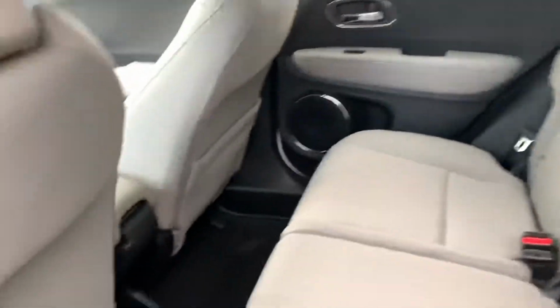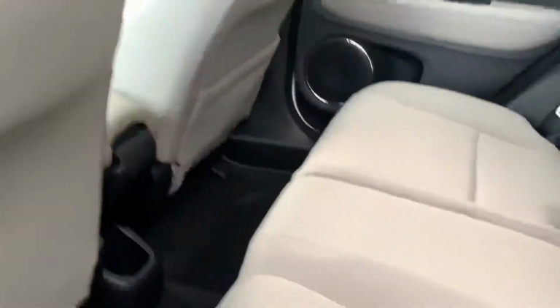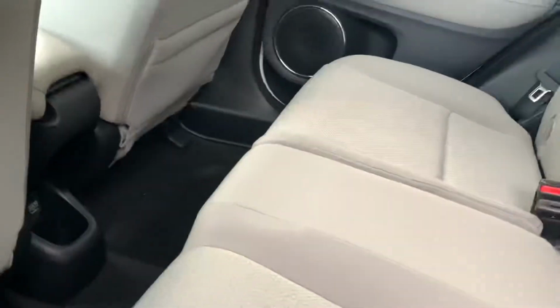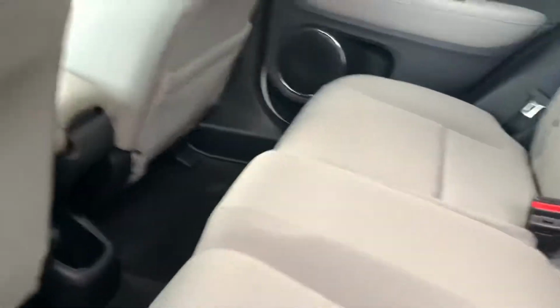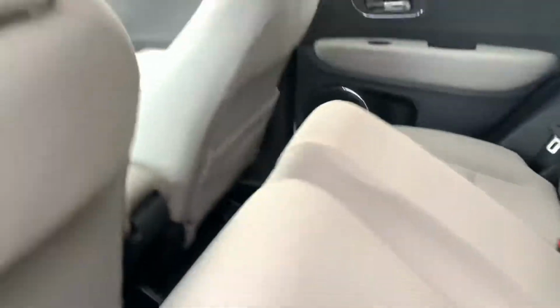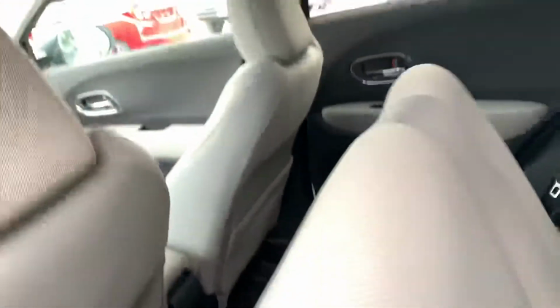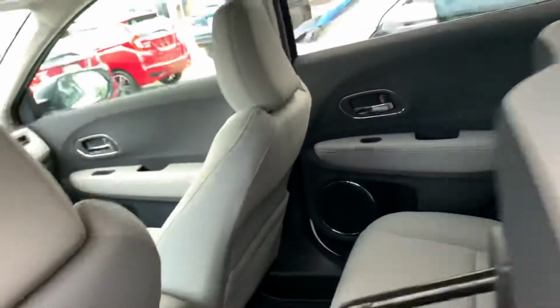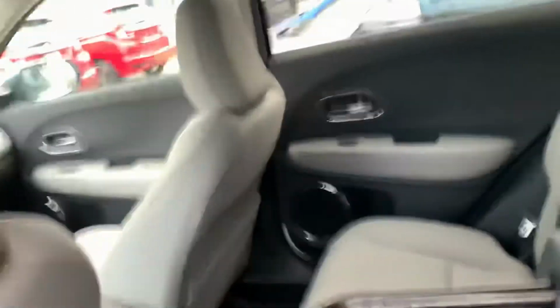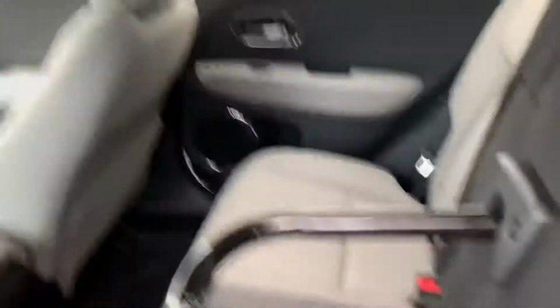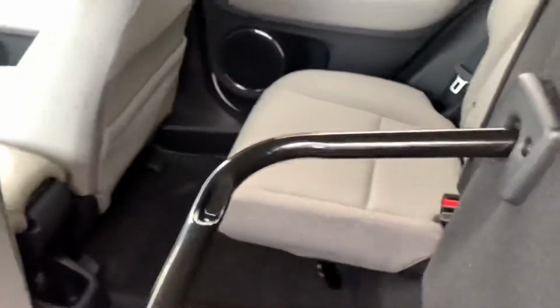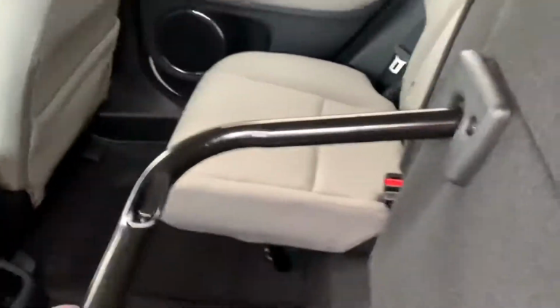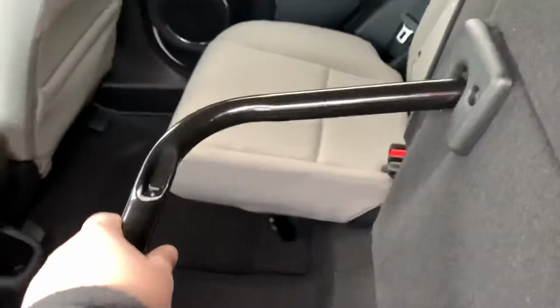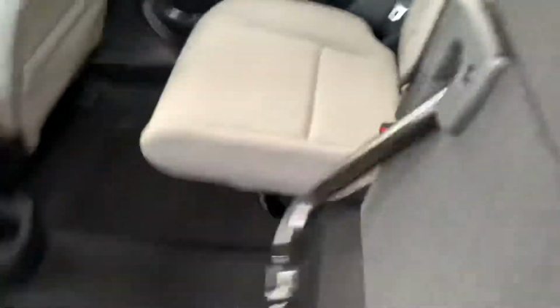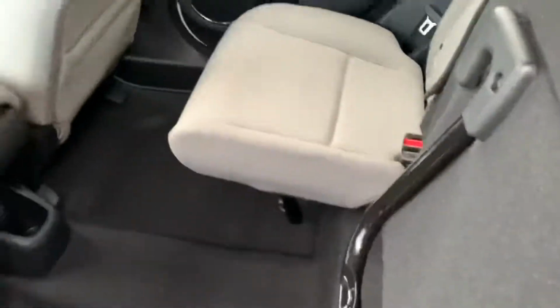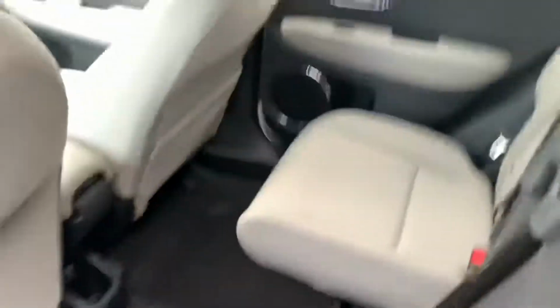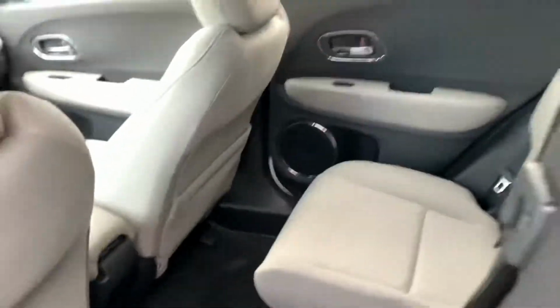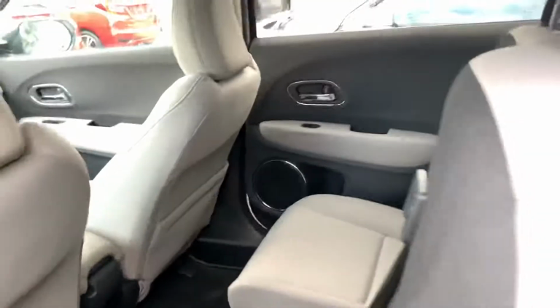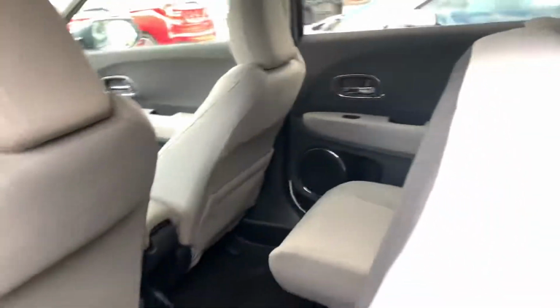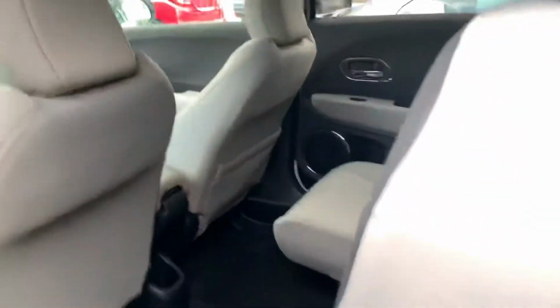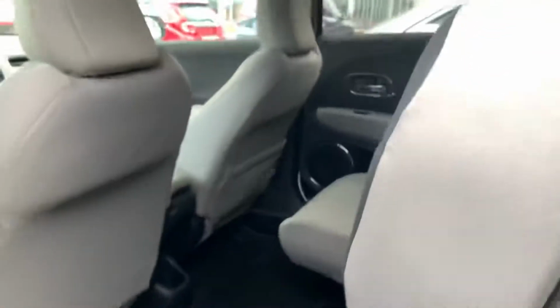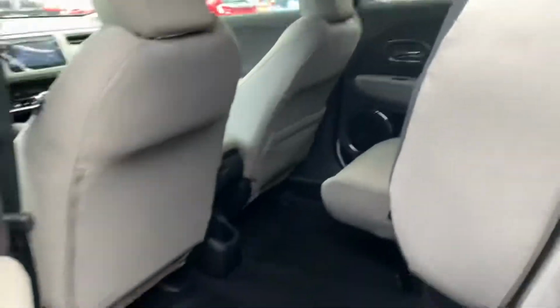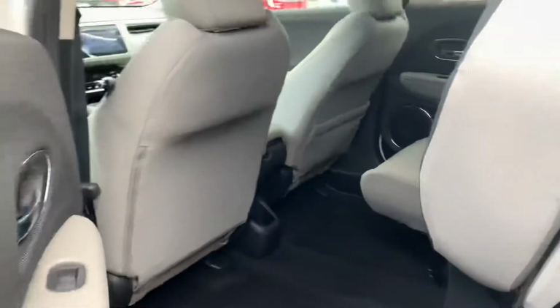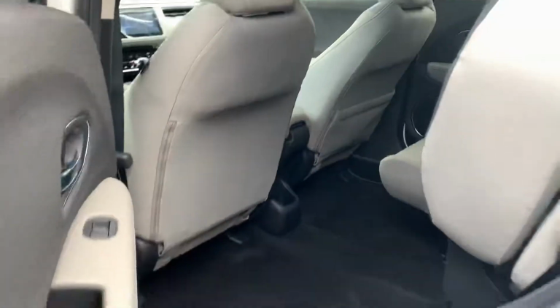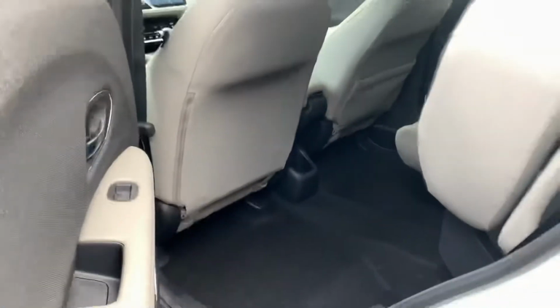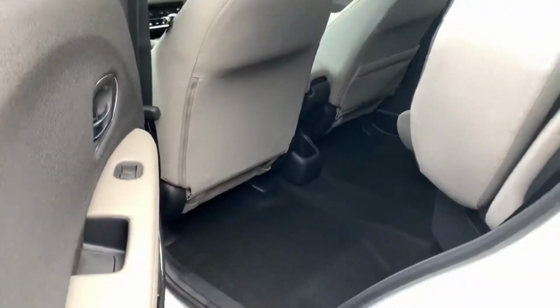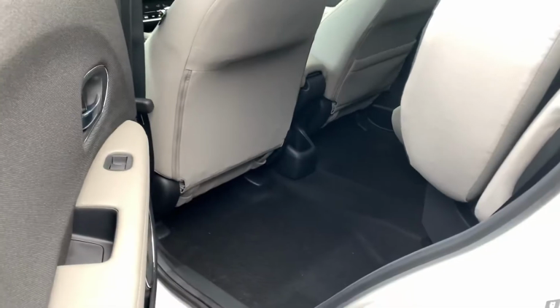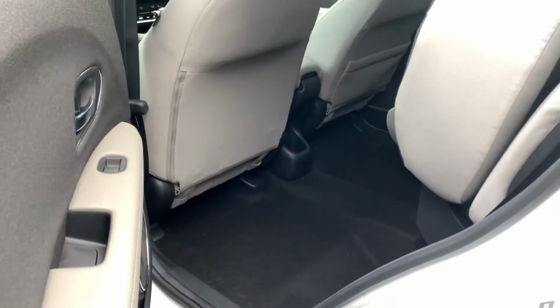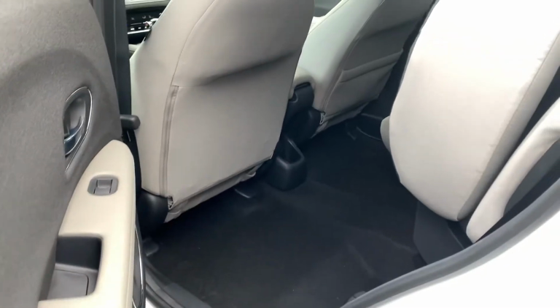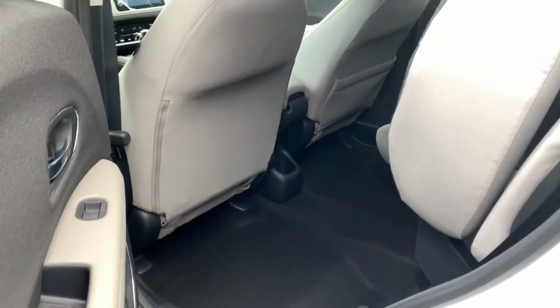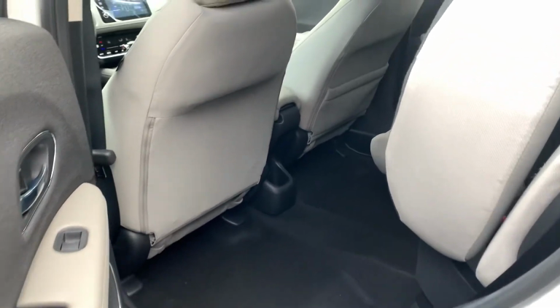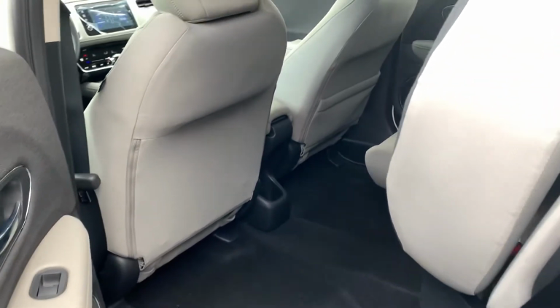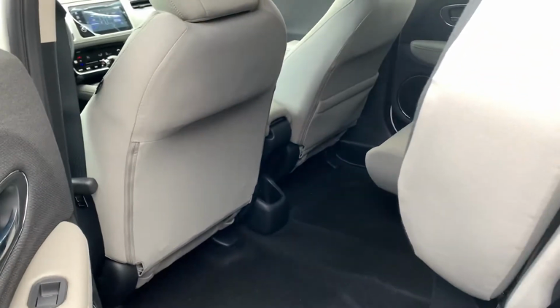Something that's really awesome within the HR-Vs are the magic seats. So not only do they fold down, but they actually fold up to make it really easy to load anything in and out of the backseat area.